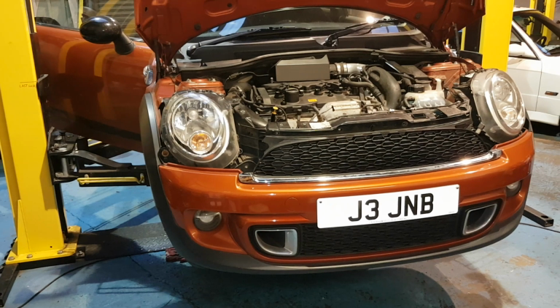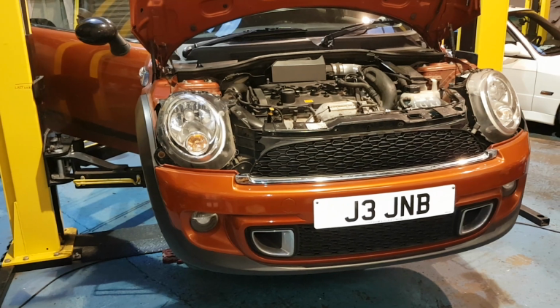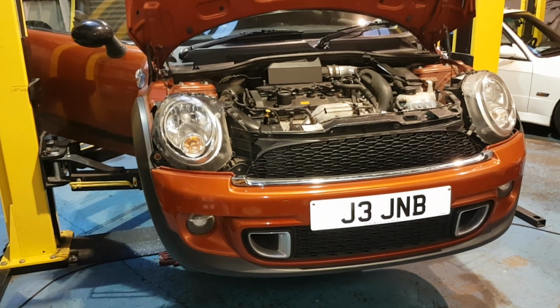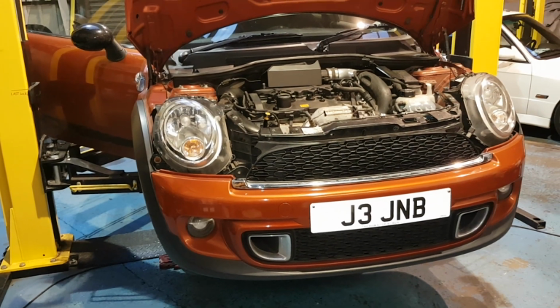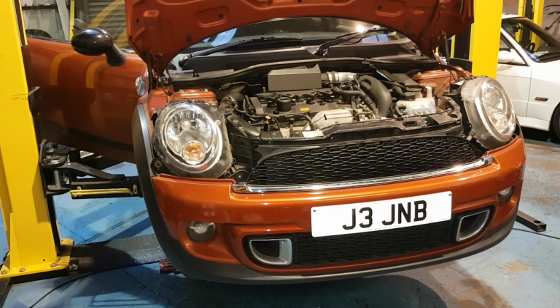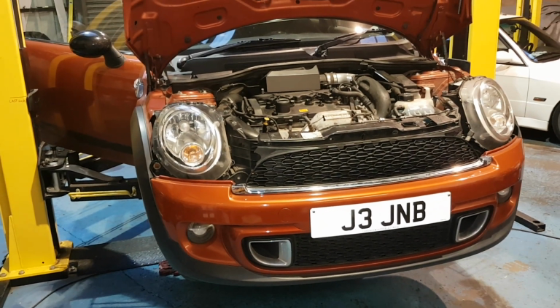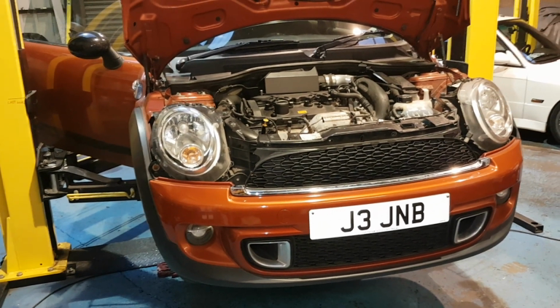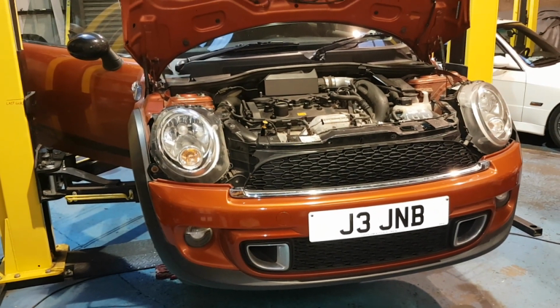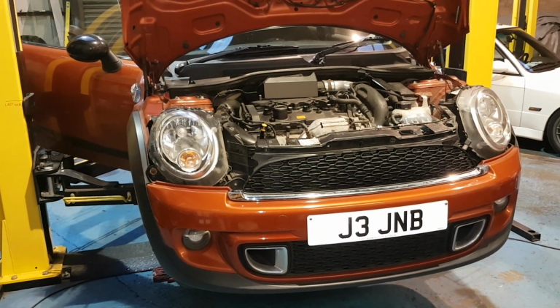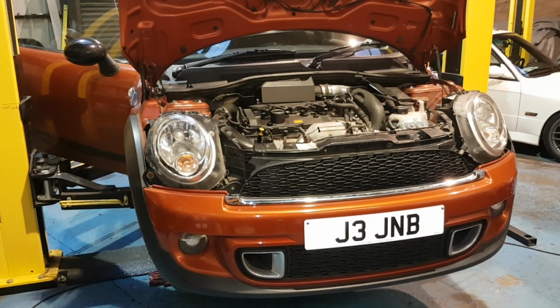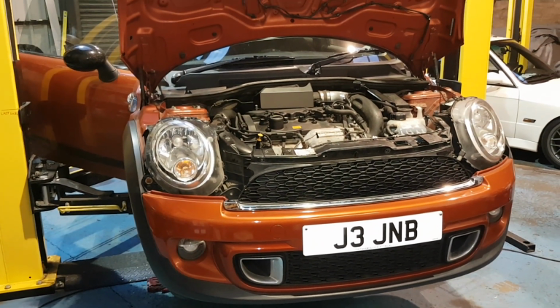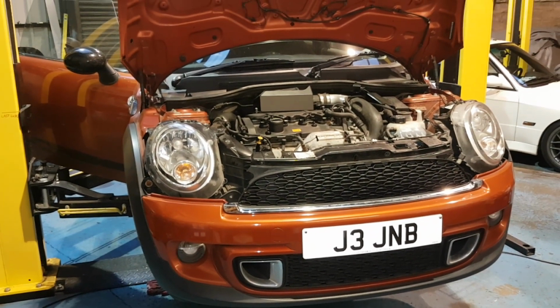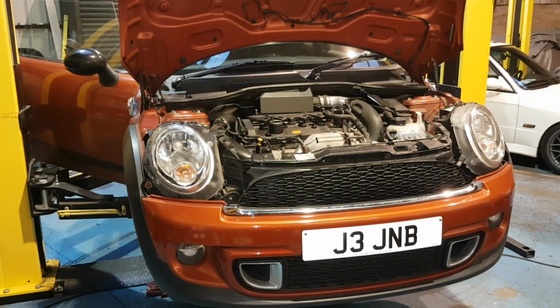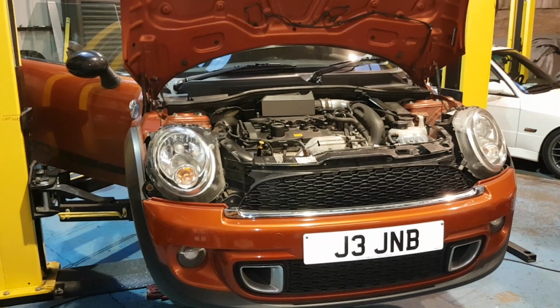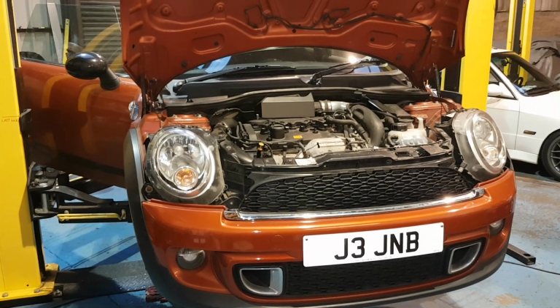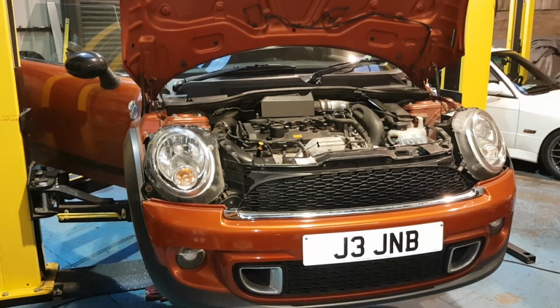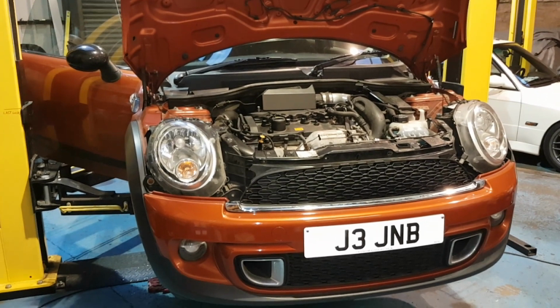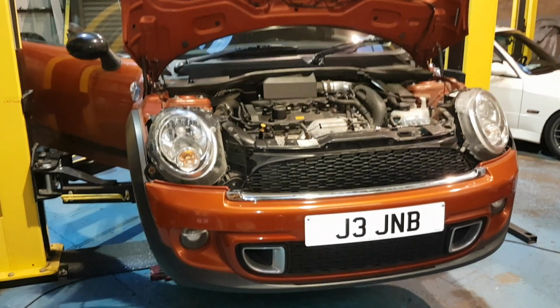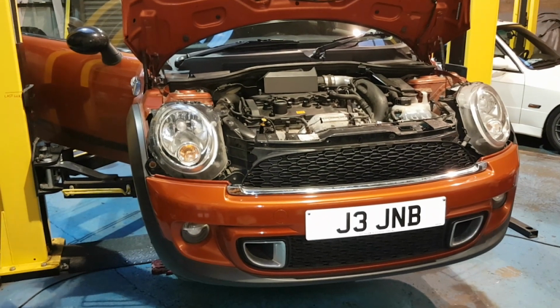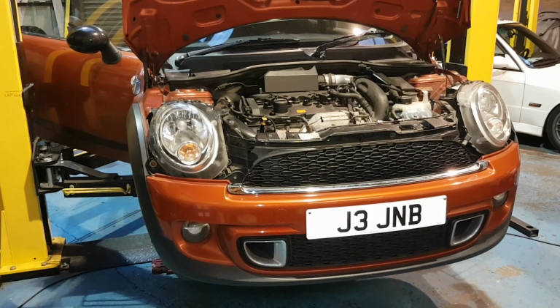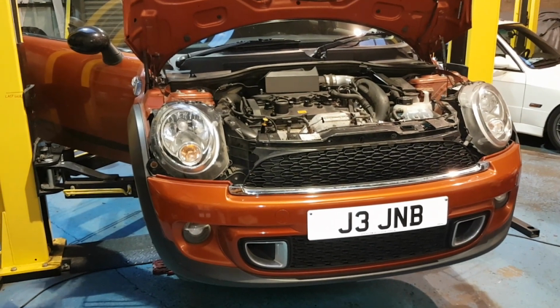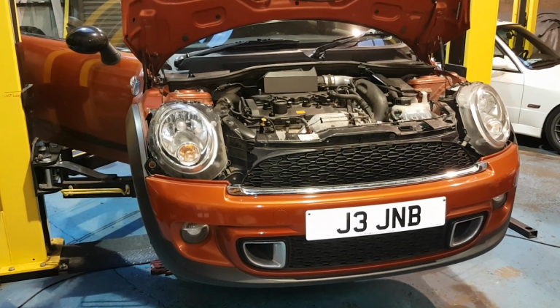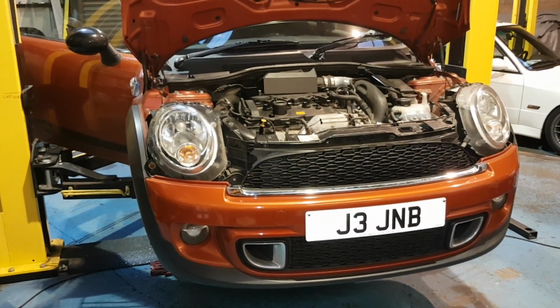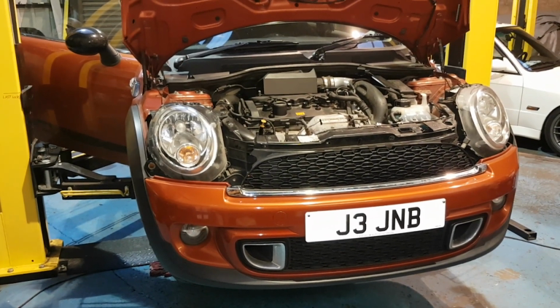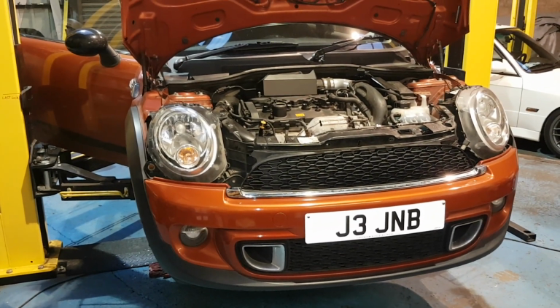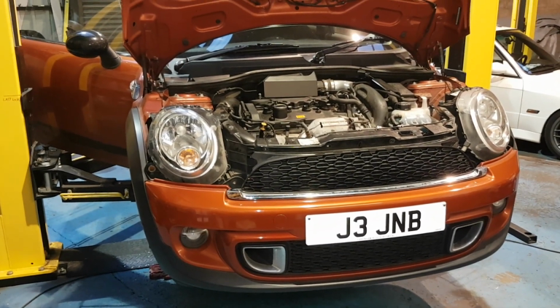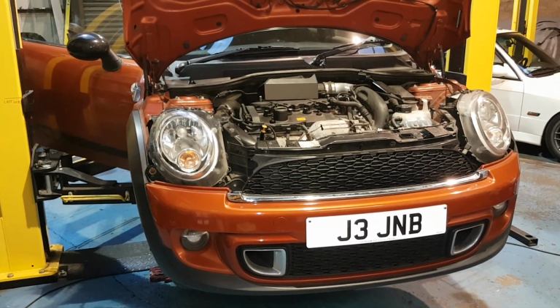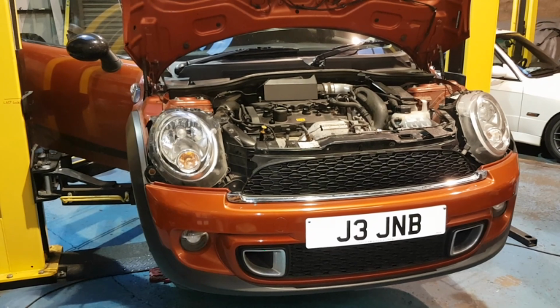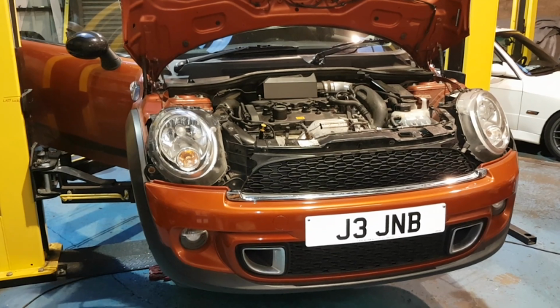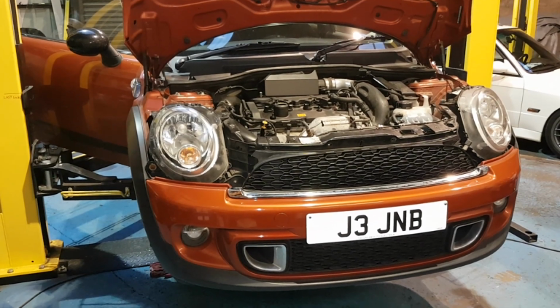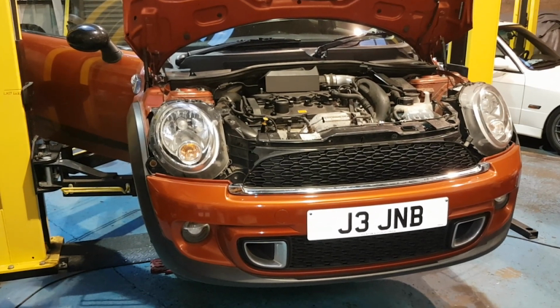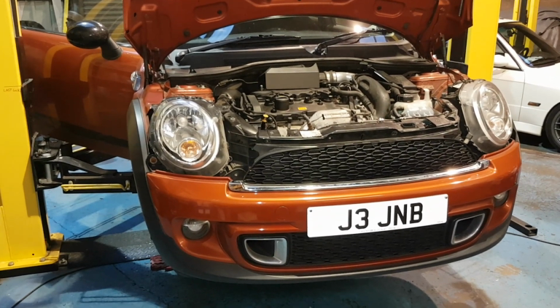Hi there, this is Spencer from BMP Conversions. I thought I'd make a little video just explaining how the actual friction wheel works on this Mini R56 N18 engine.